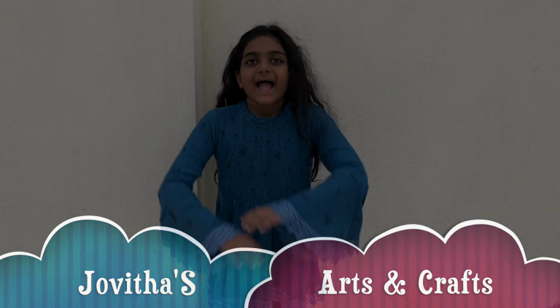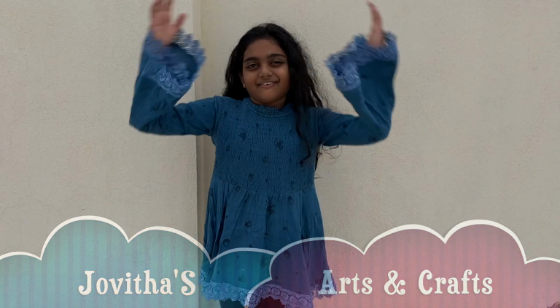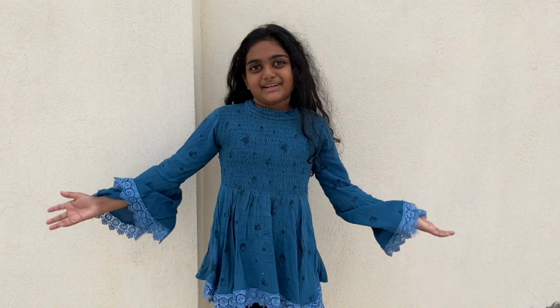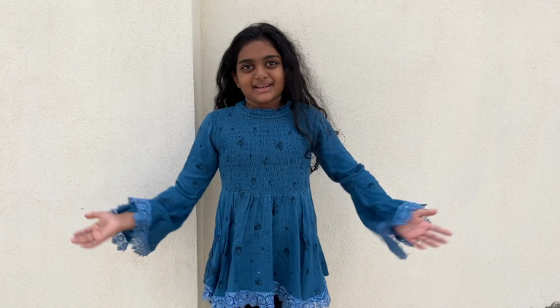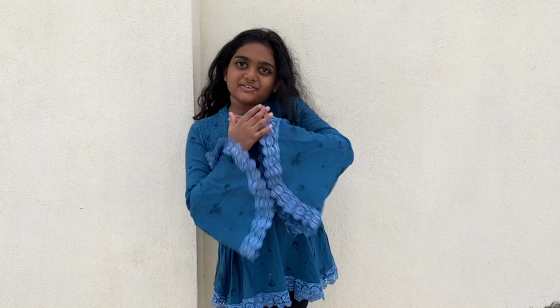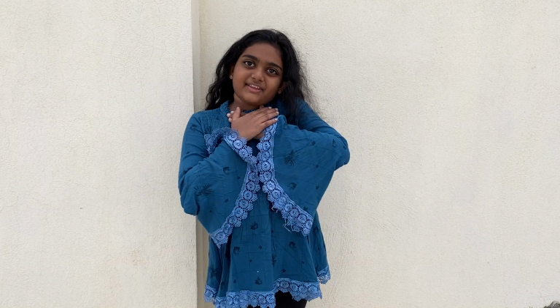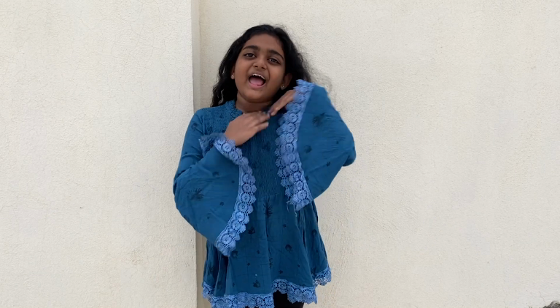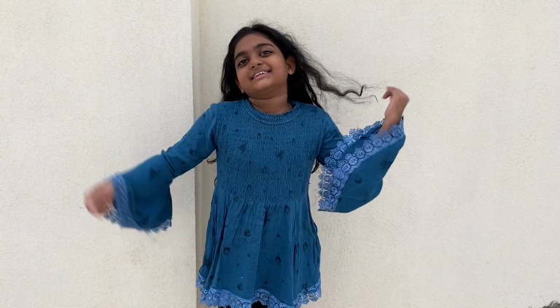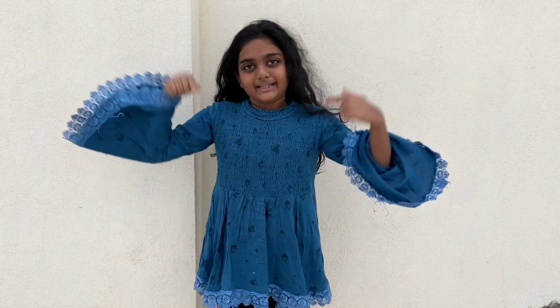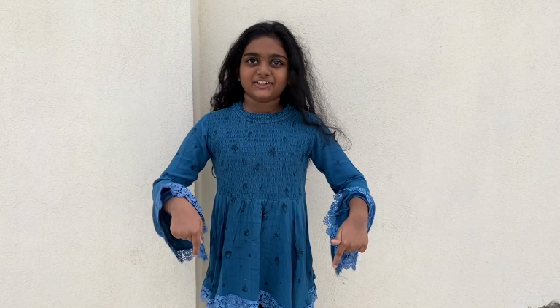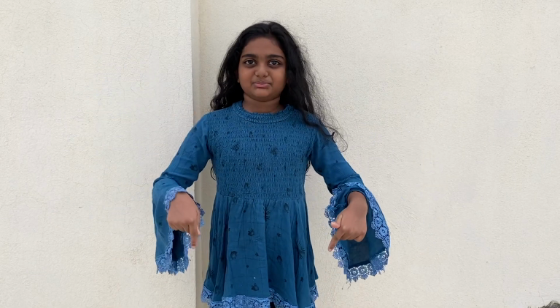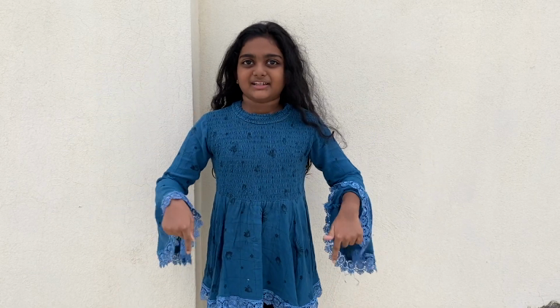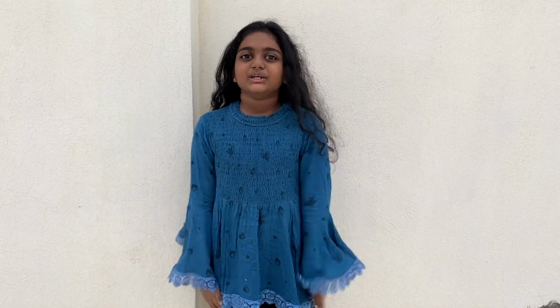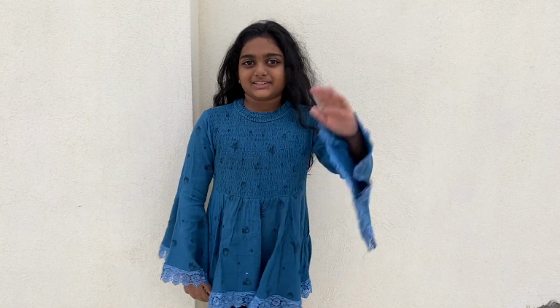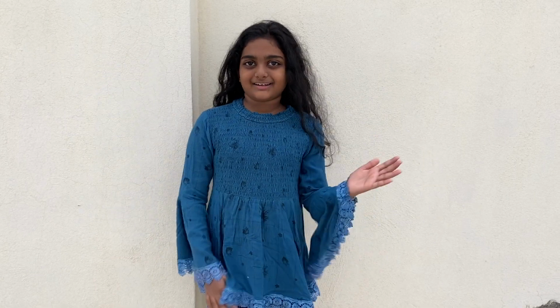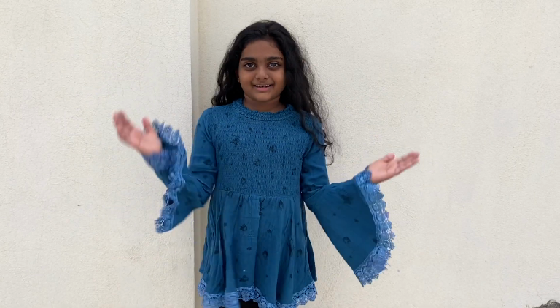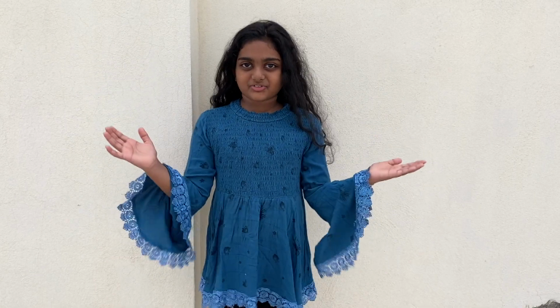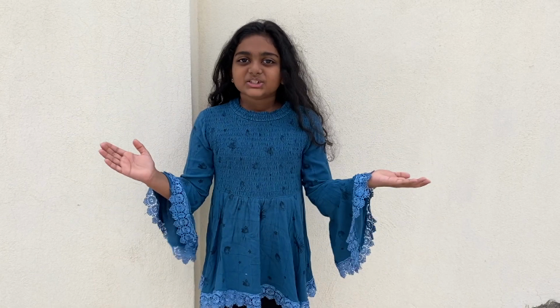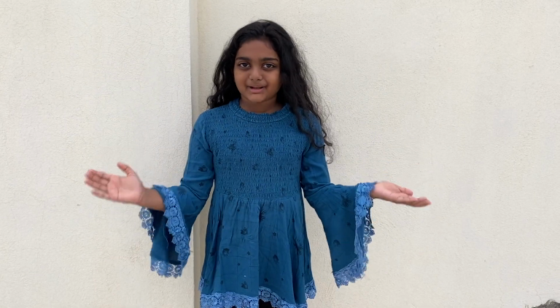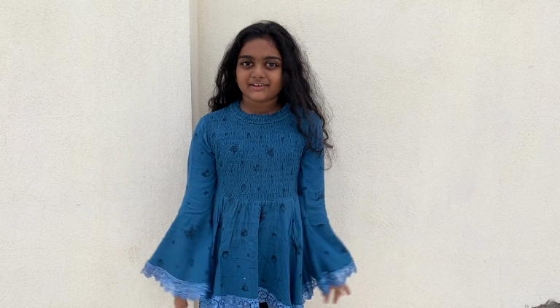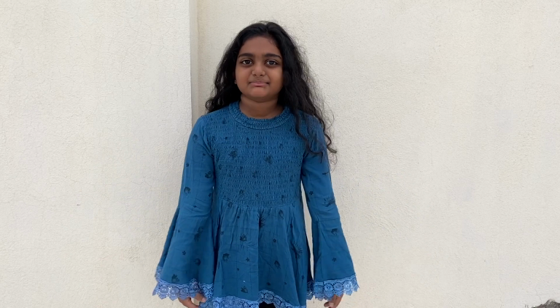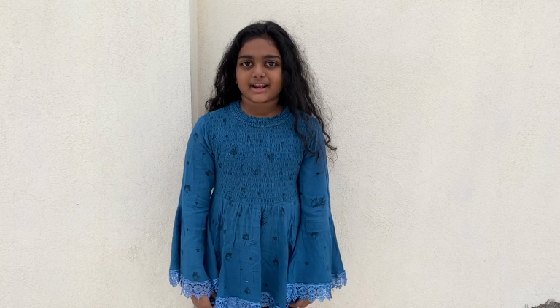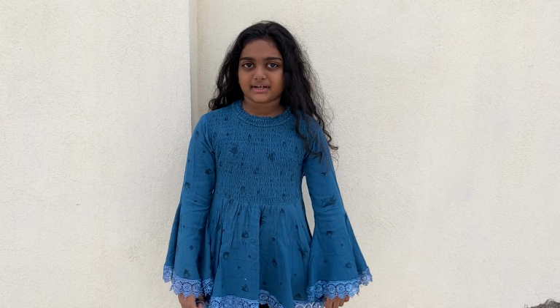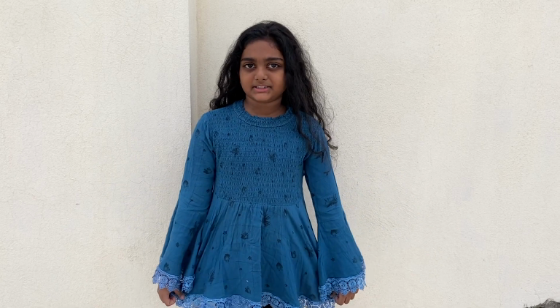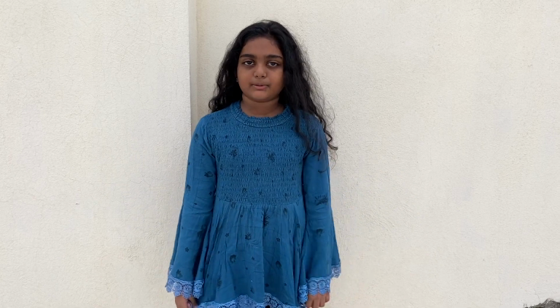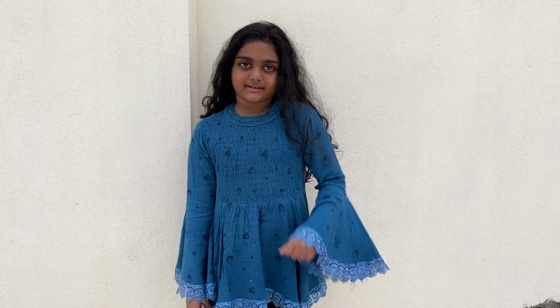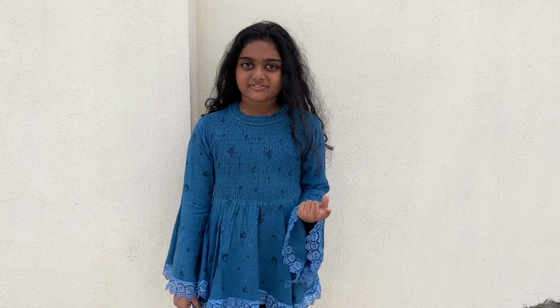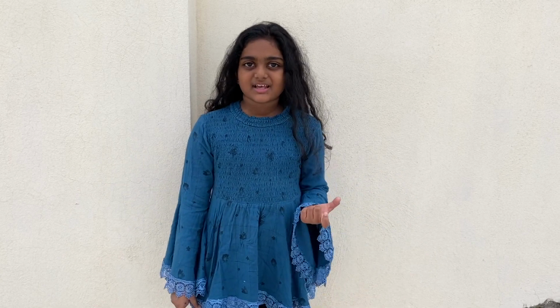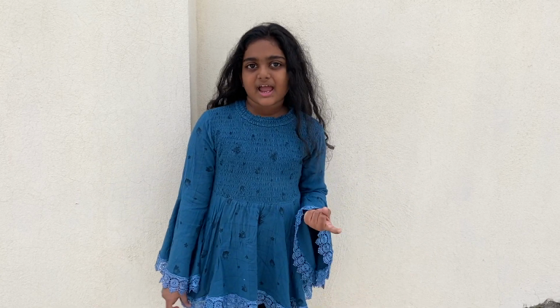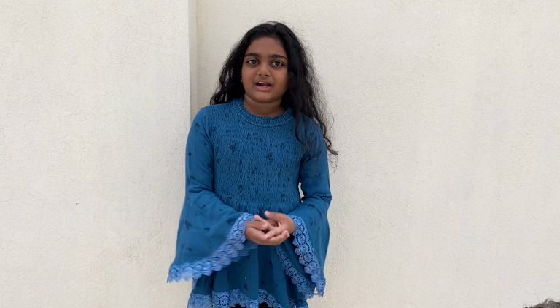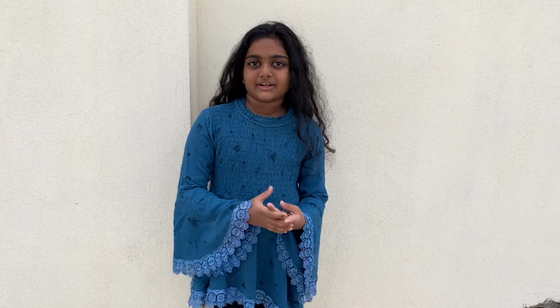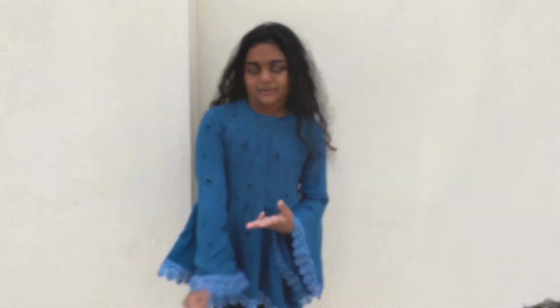Hello everybody, my name is Jyotha and this is my new YouTube channel, Jyotha Art and Crafts. In my new YouTube channel I am going to teach you how to make crafts and arts like drawing.